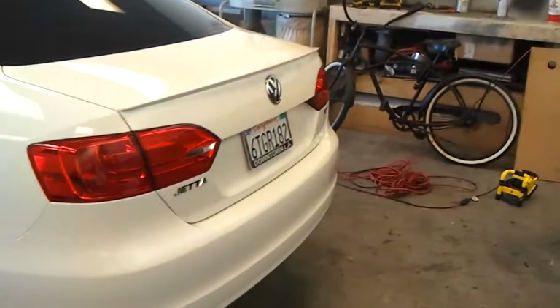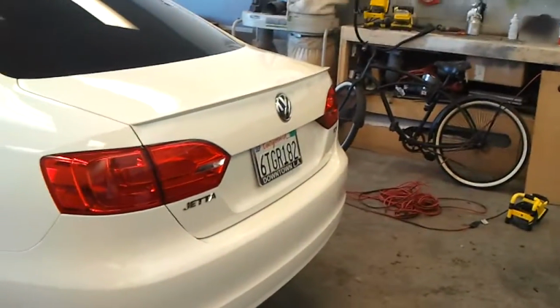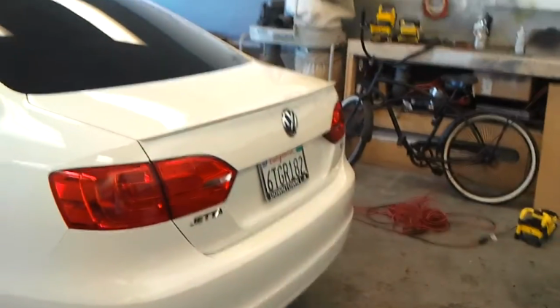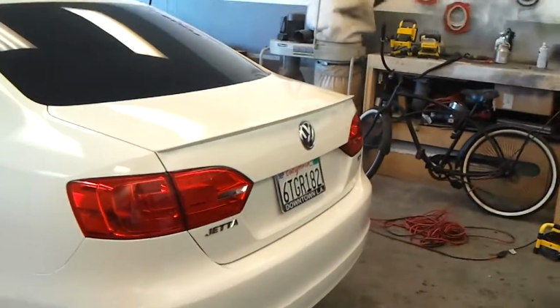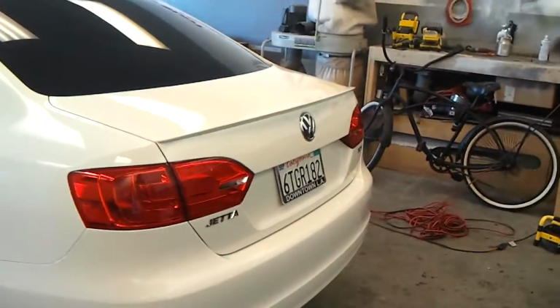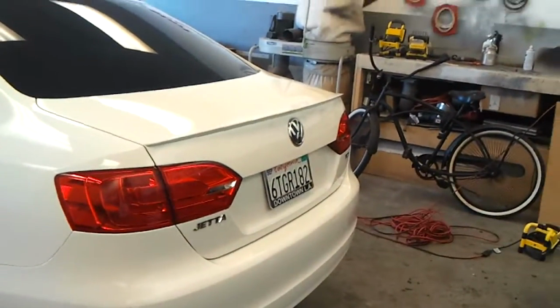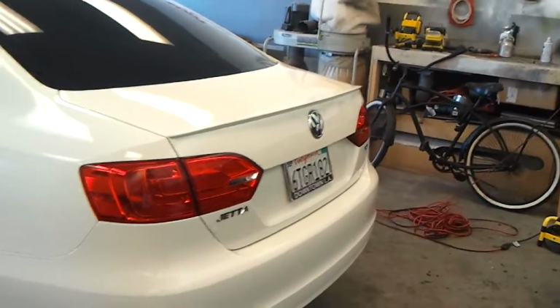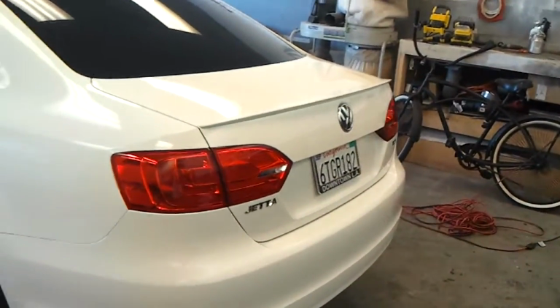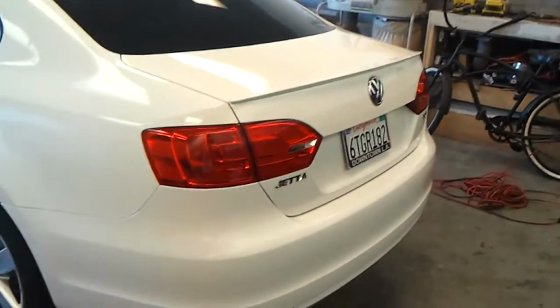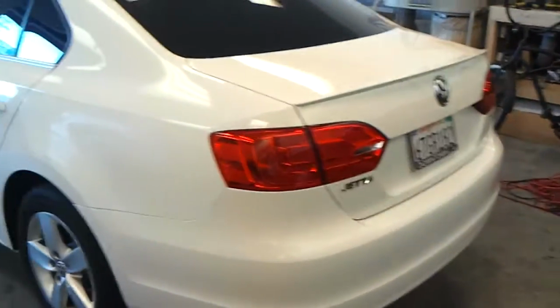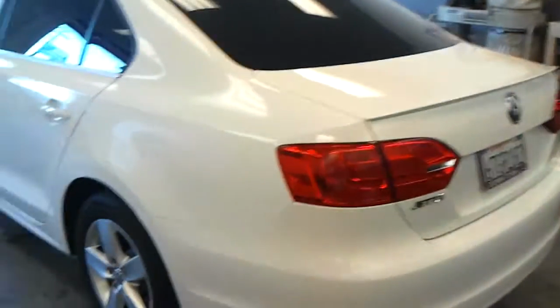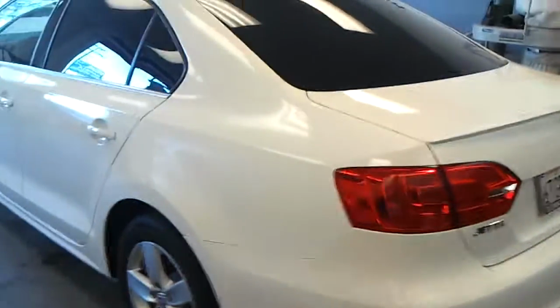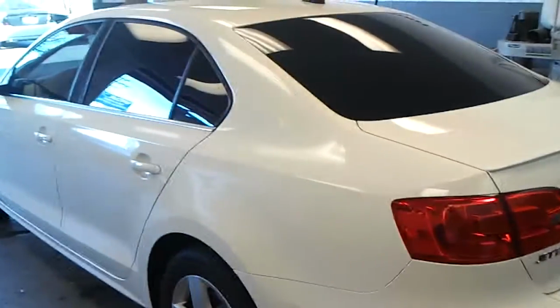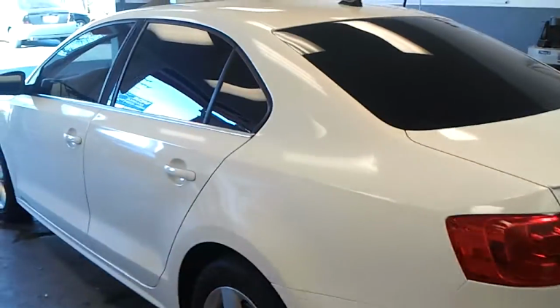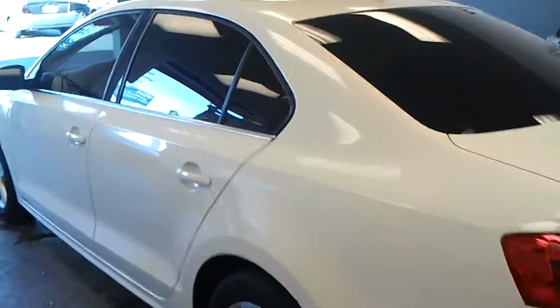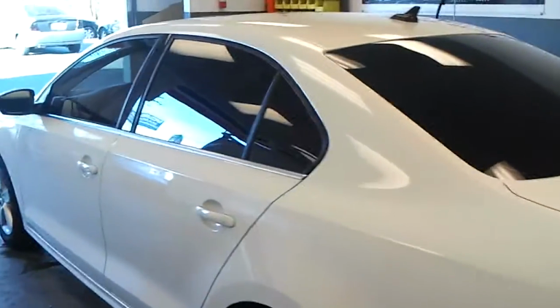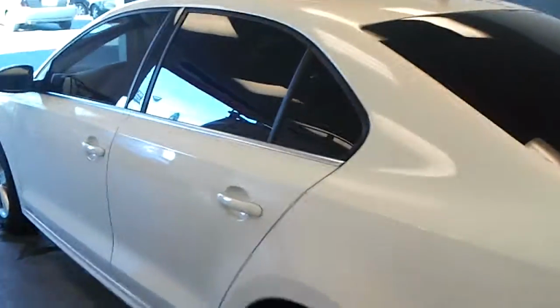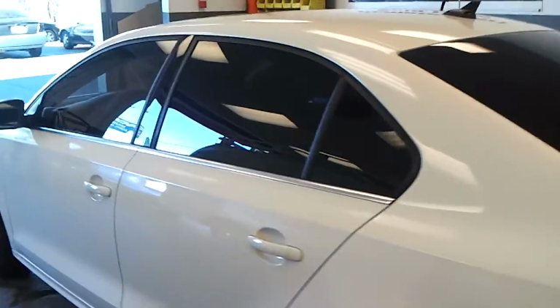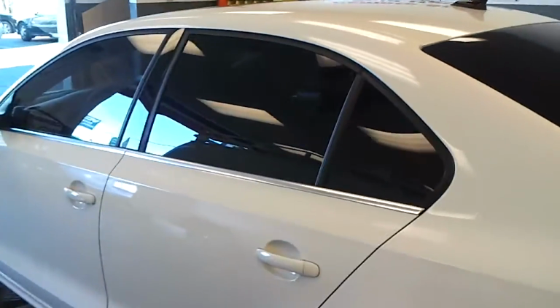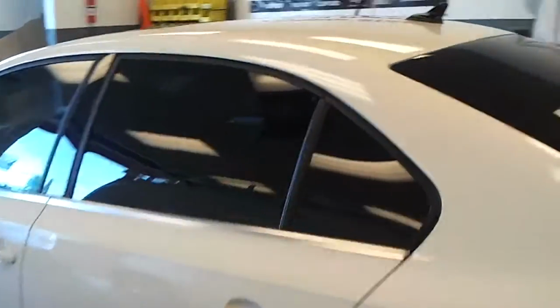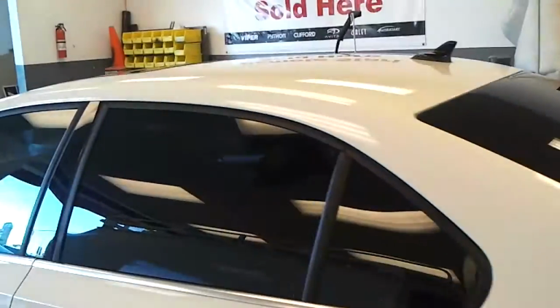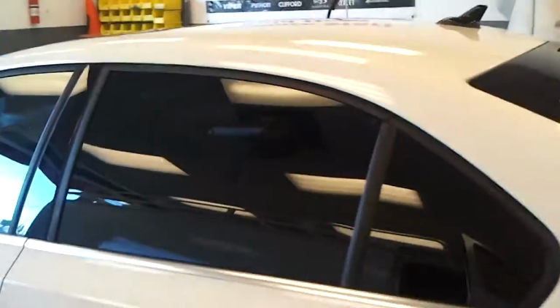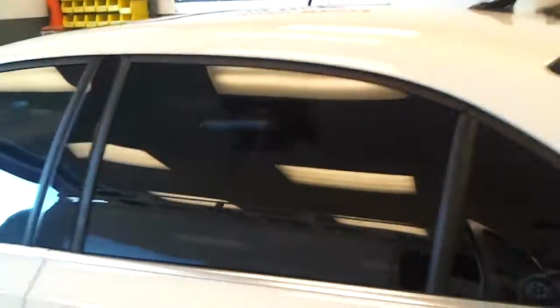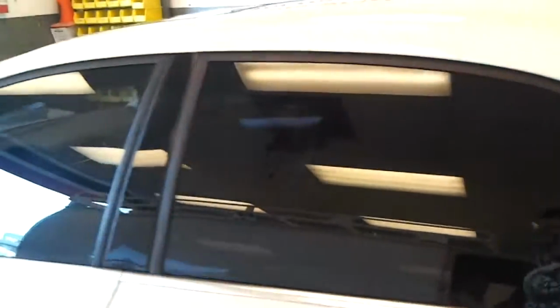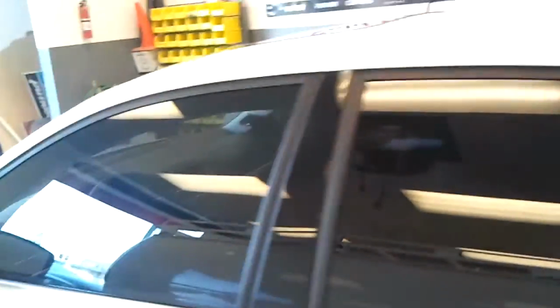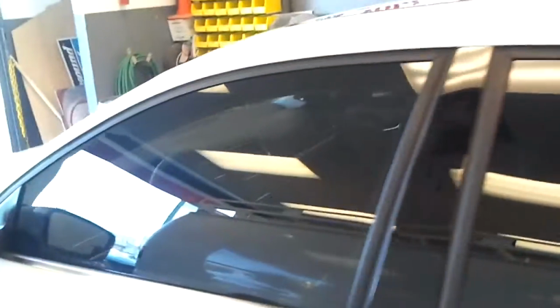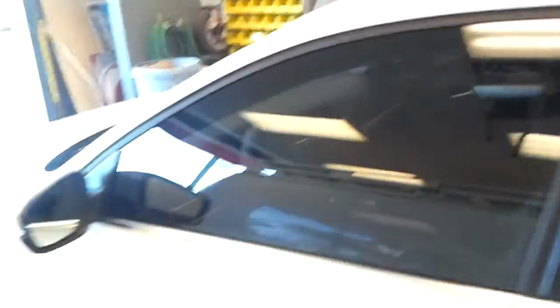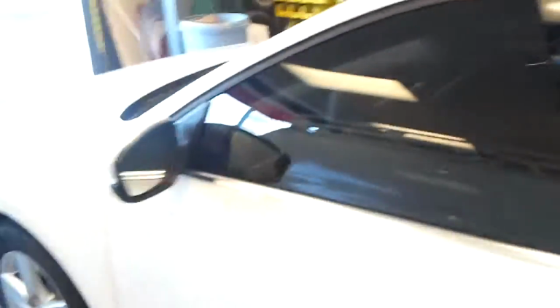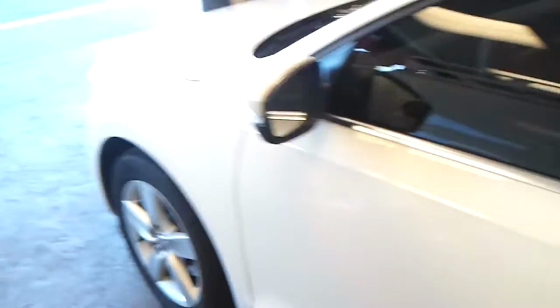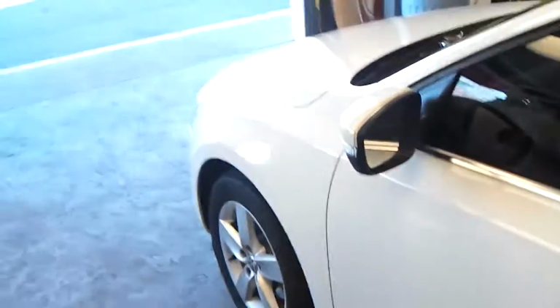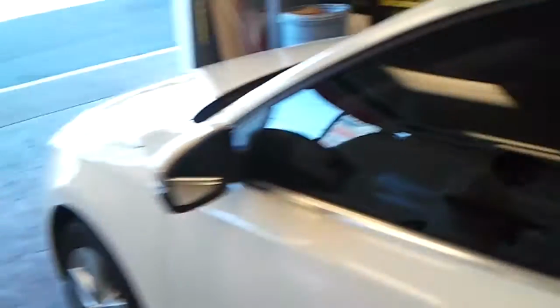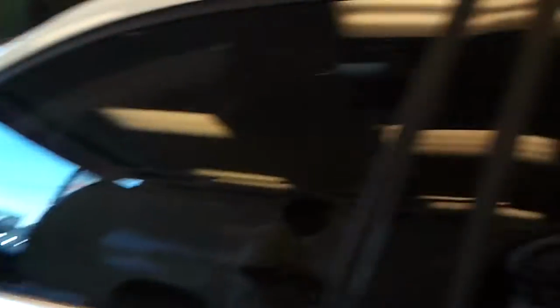Volkswagen Jetta TDI 2012, brand new car. We did a really clean job on it. It has the black window trim on it already. Real clean, real nice.